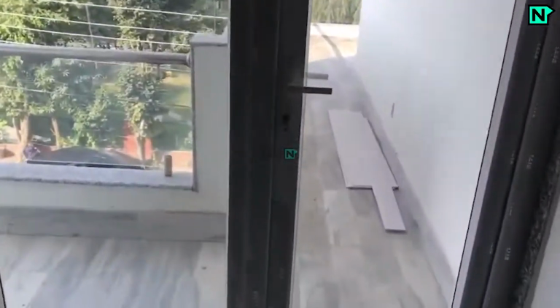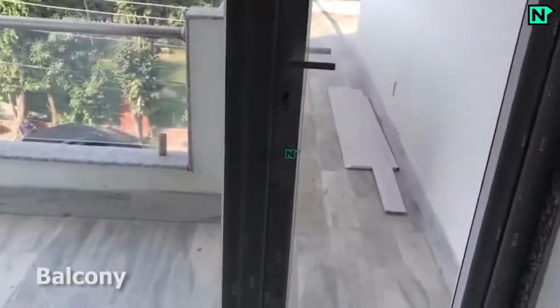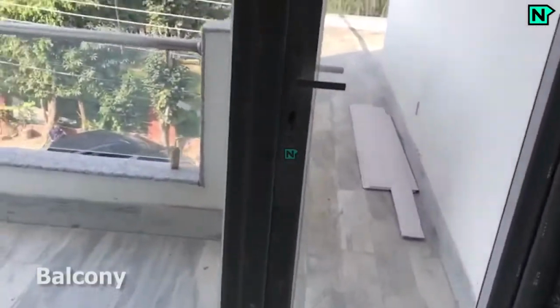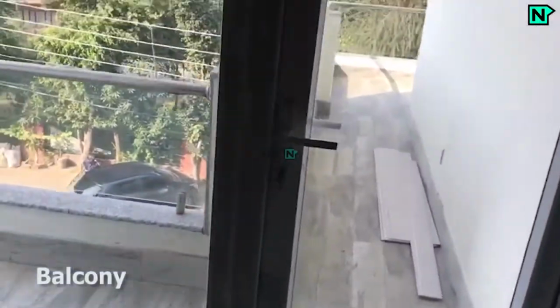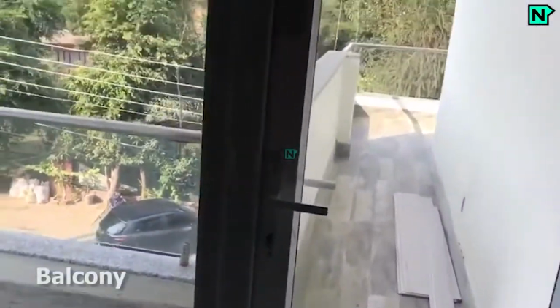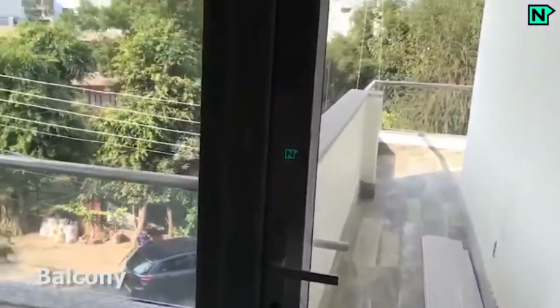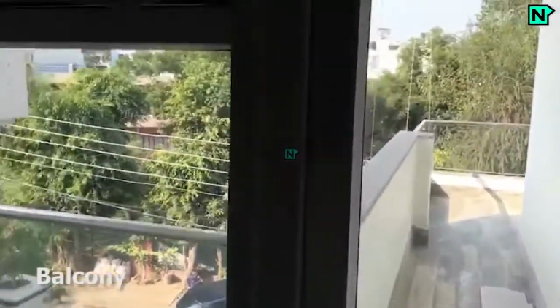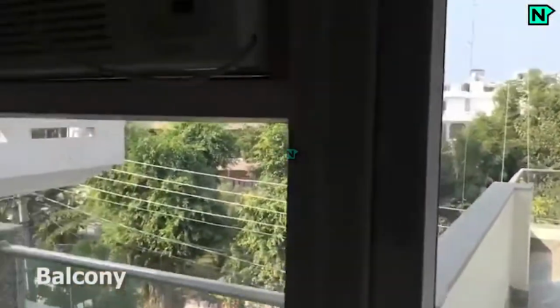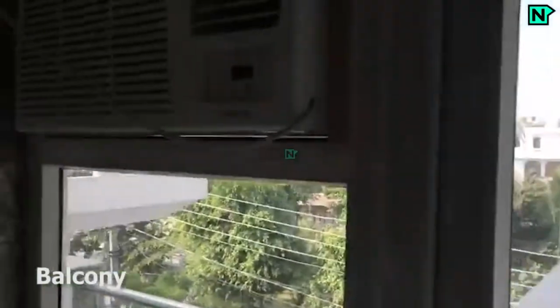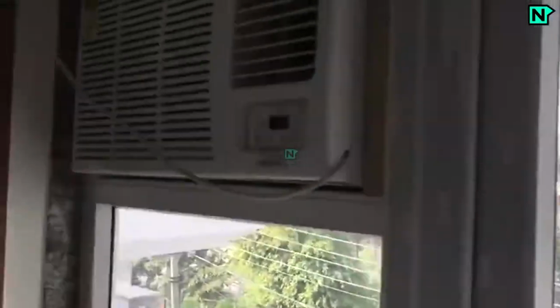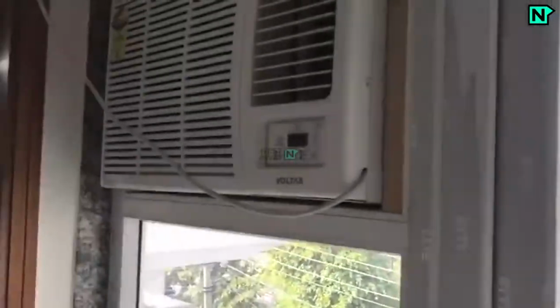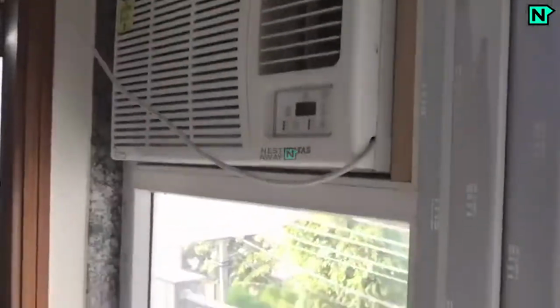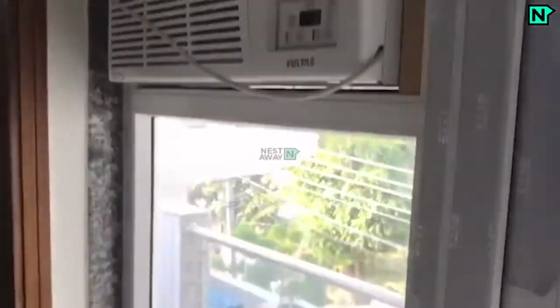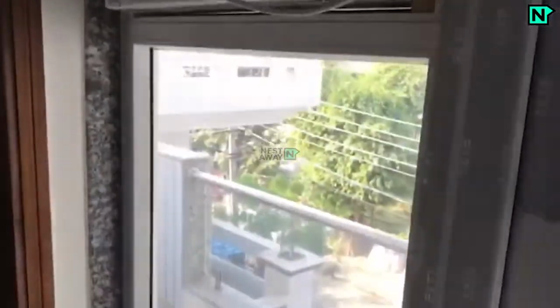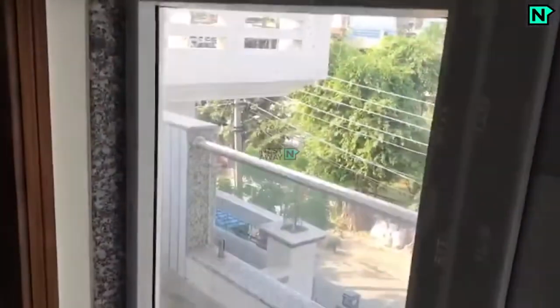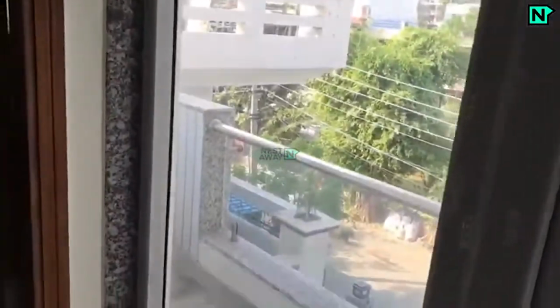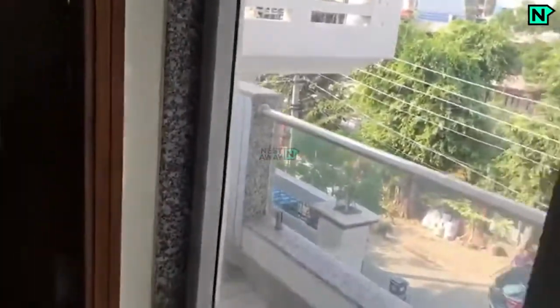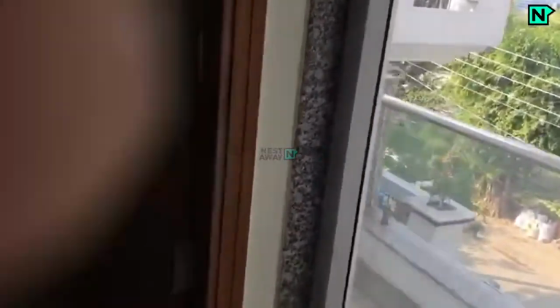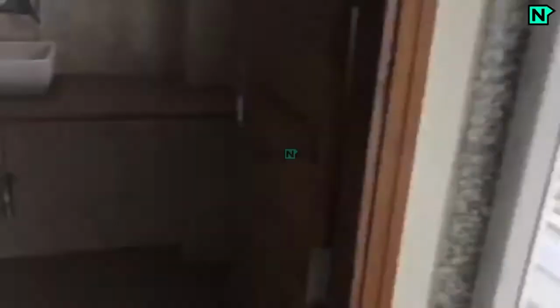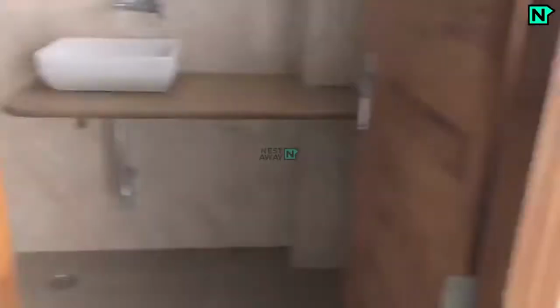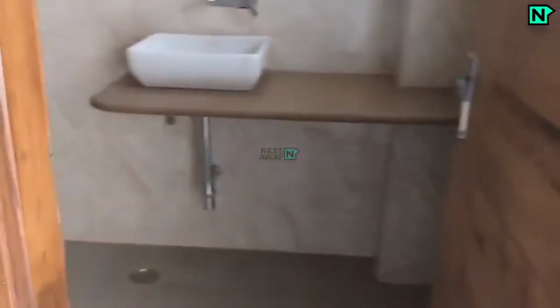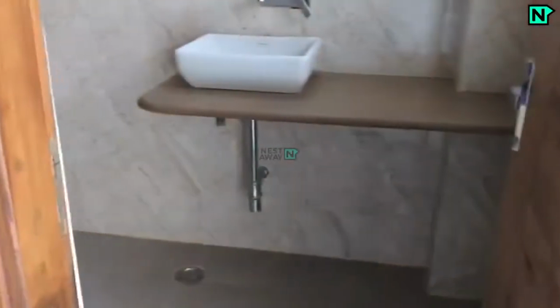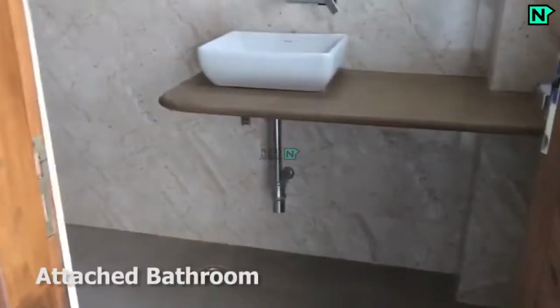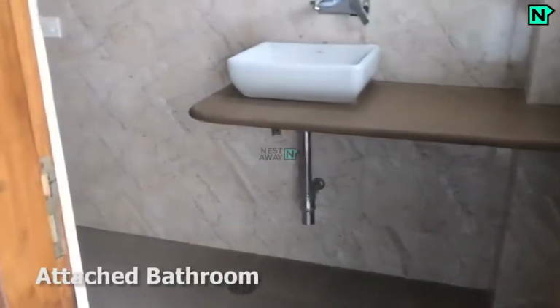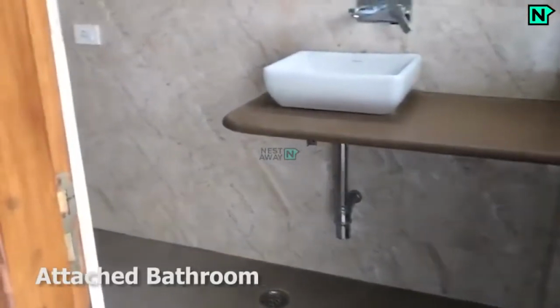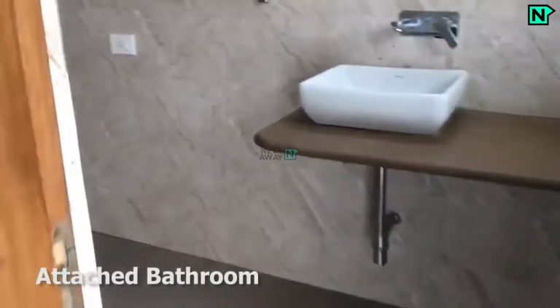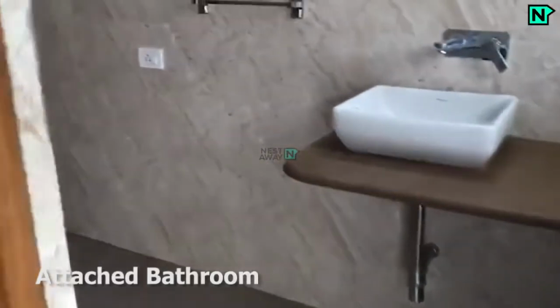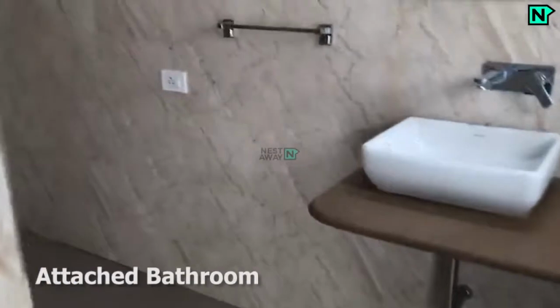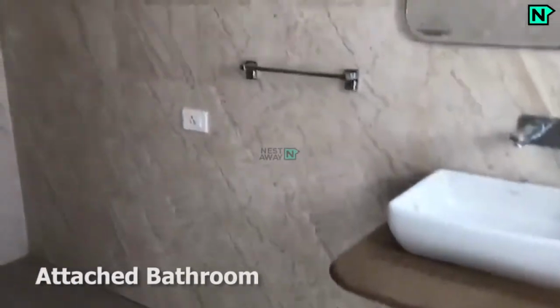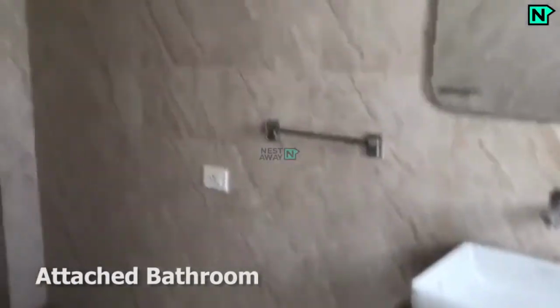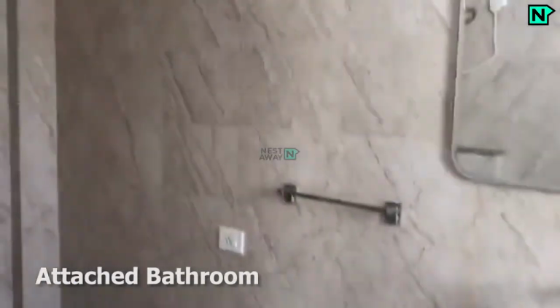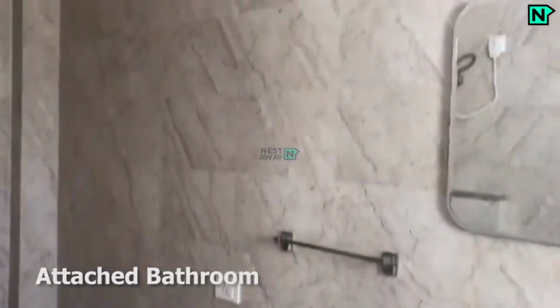This is the balcony. This is the attached bathroom, which comes with a Western type toilet.